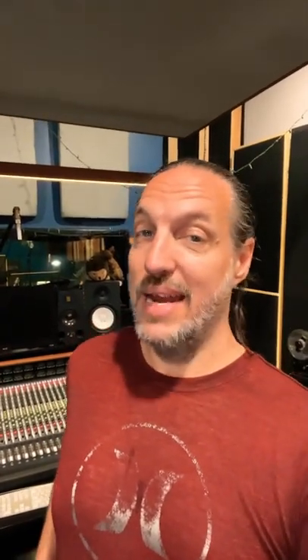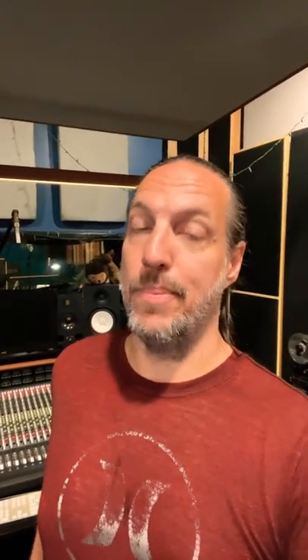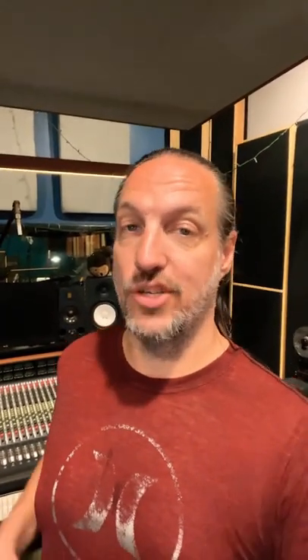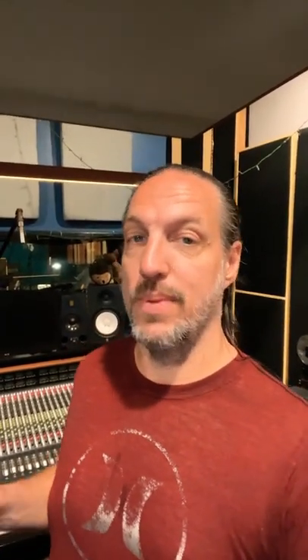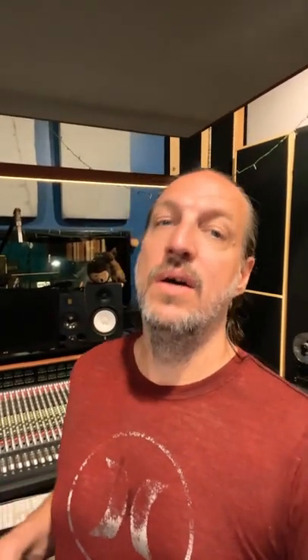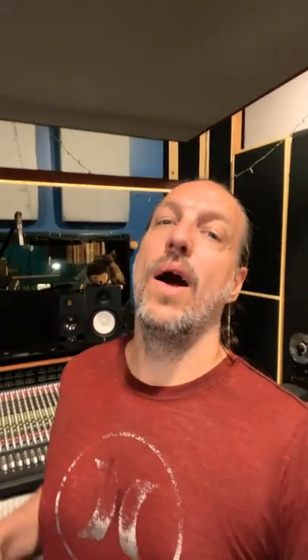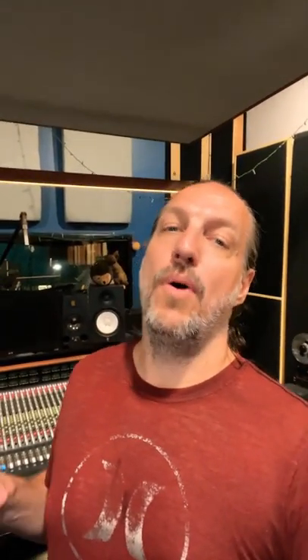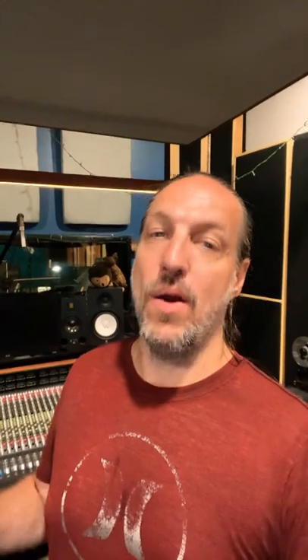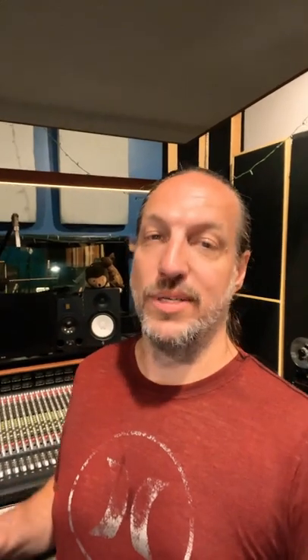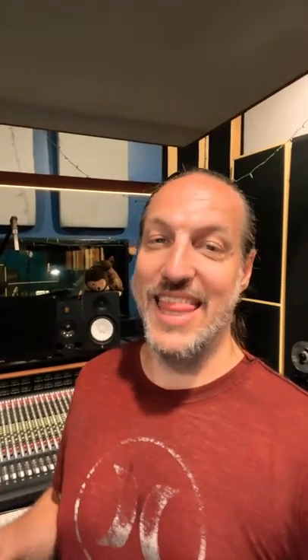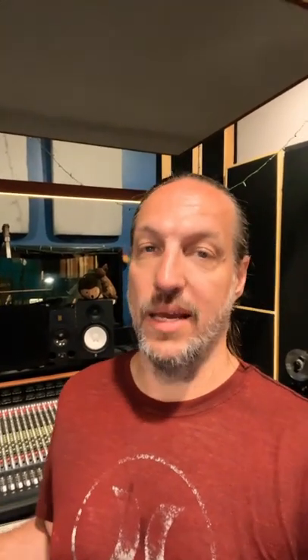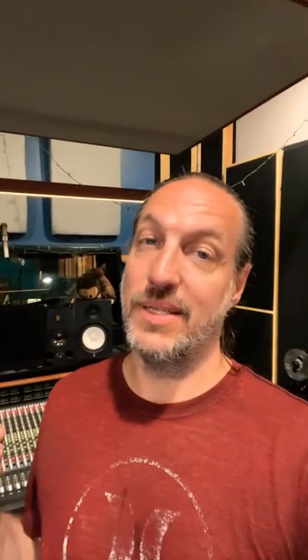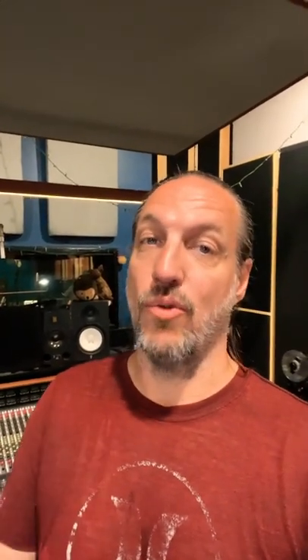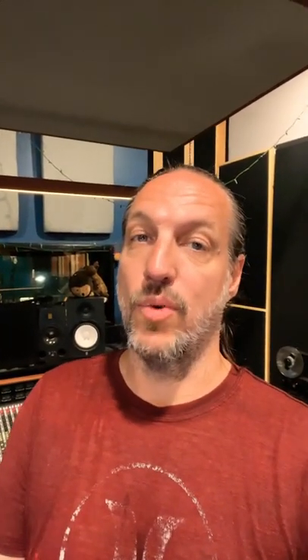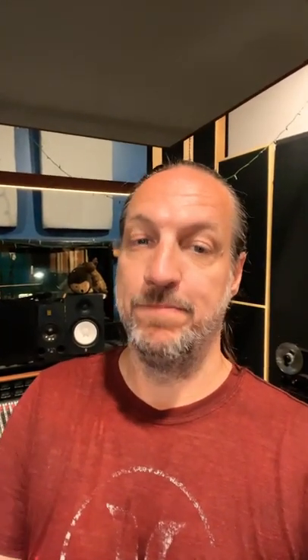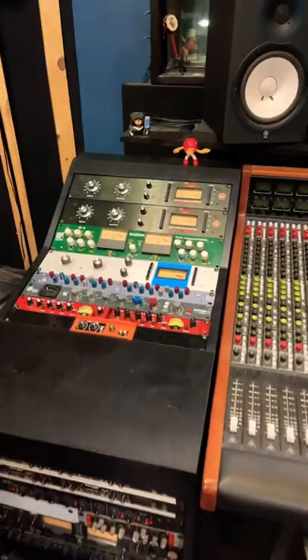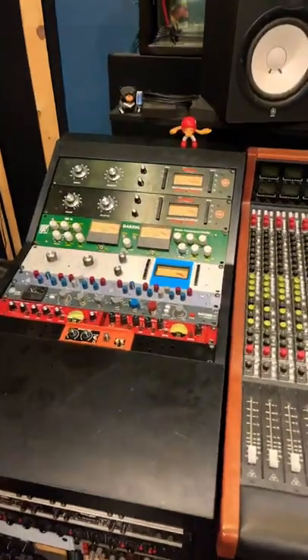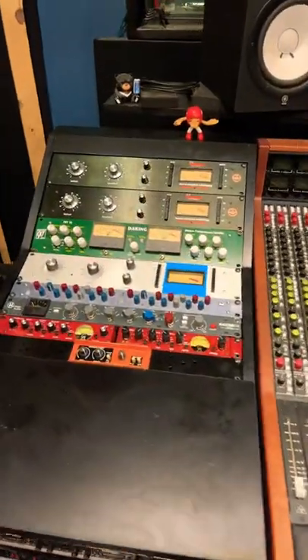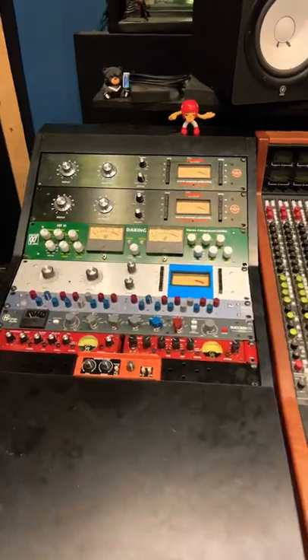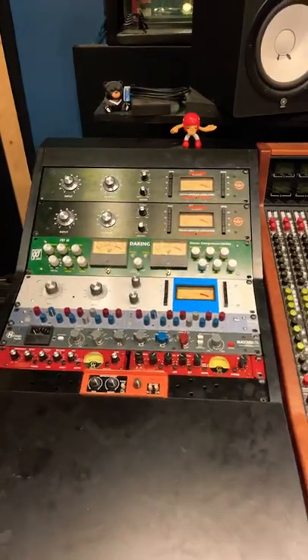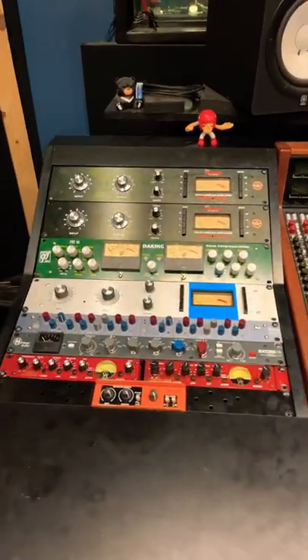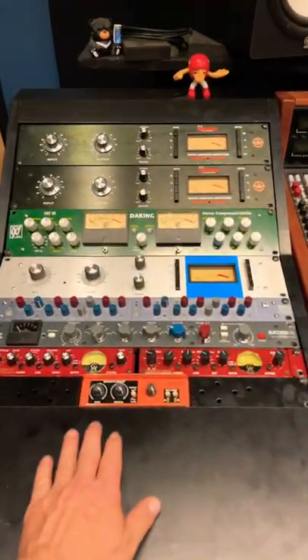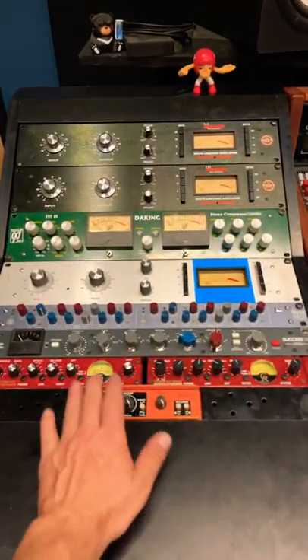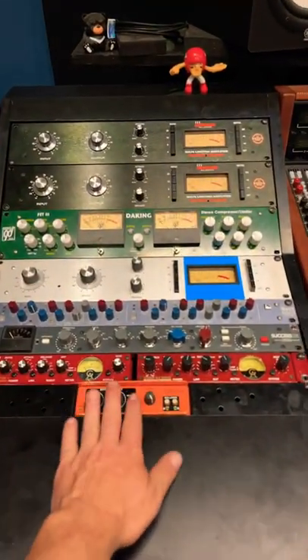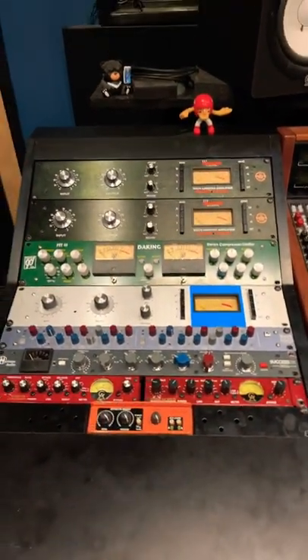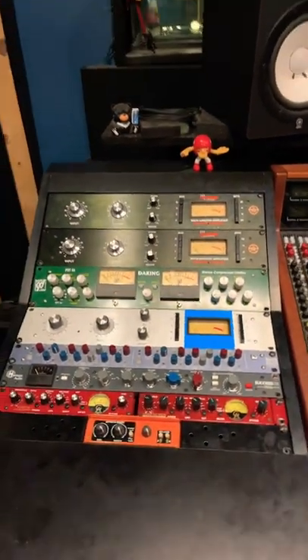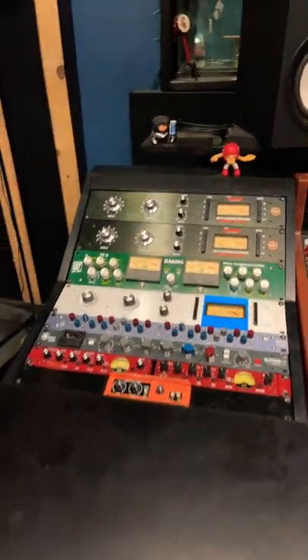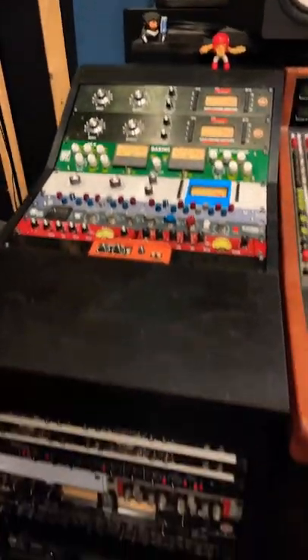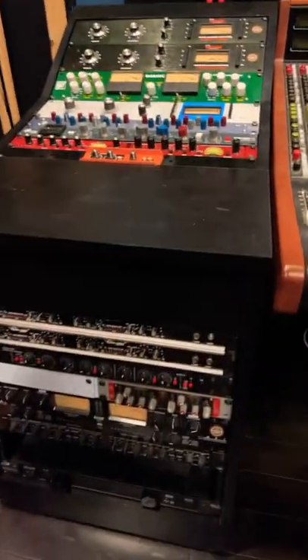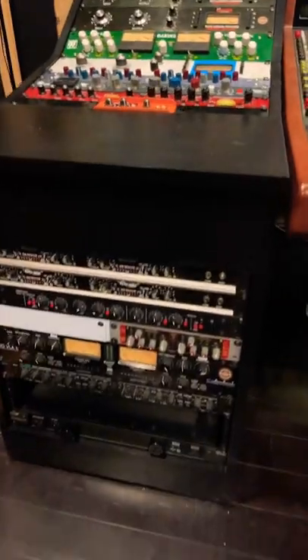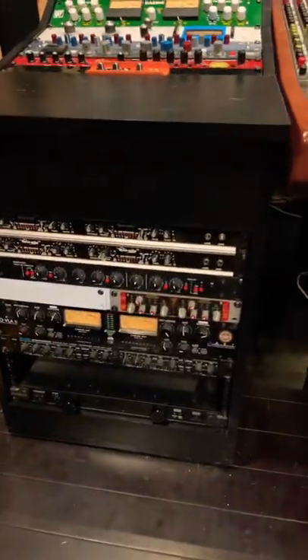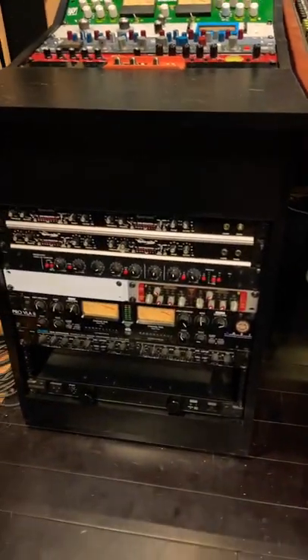My next step is actually going to be wiring up all the power cables and getting that clean. But let's take a look at the racks real quick. Here's the rack on the left. I have another stereo ecstasy coming — this will be what's going to be down below.